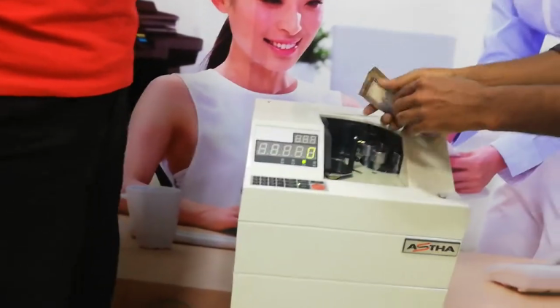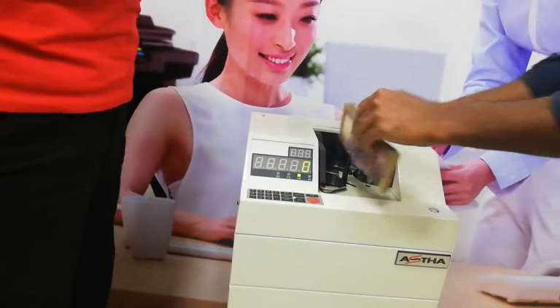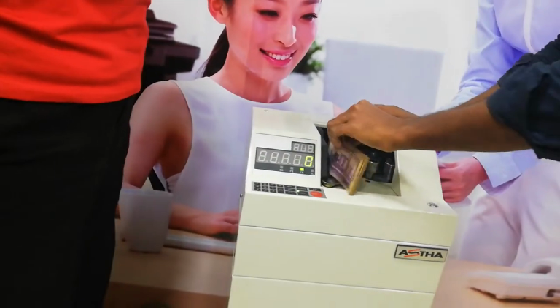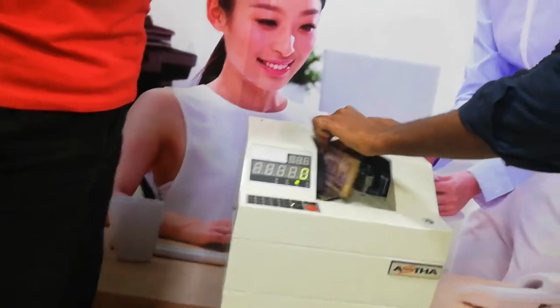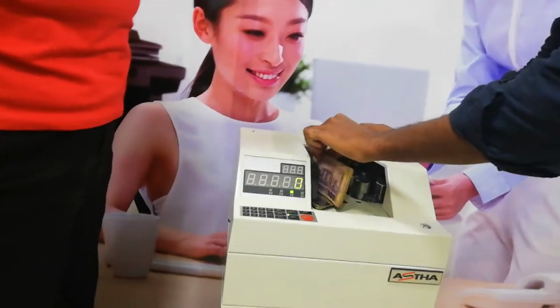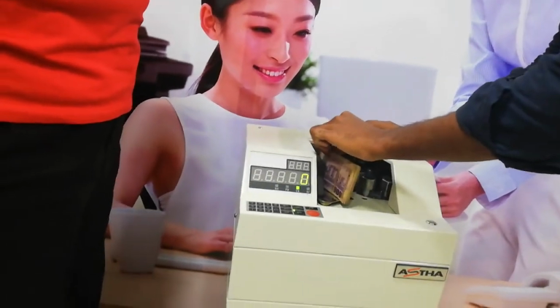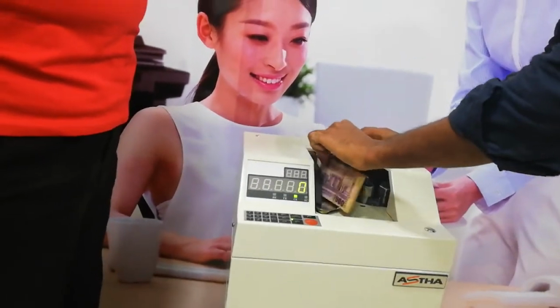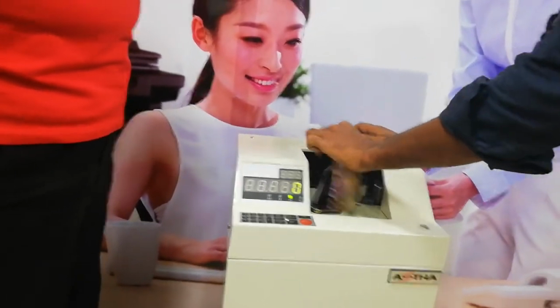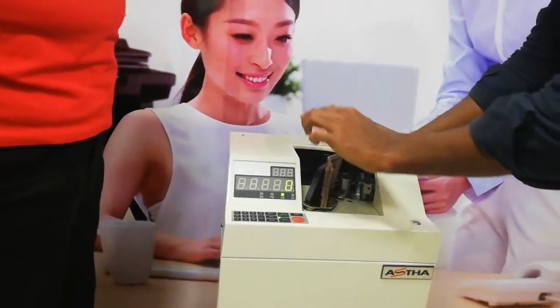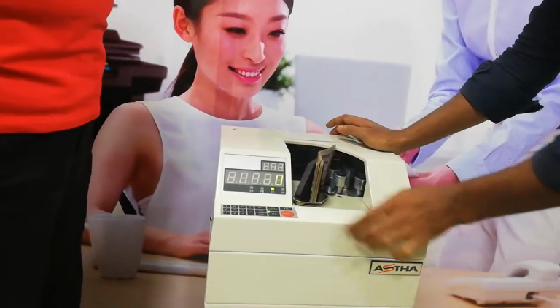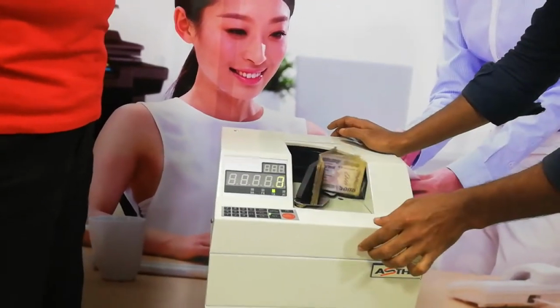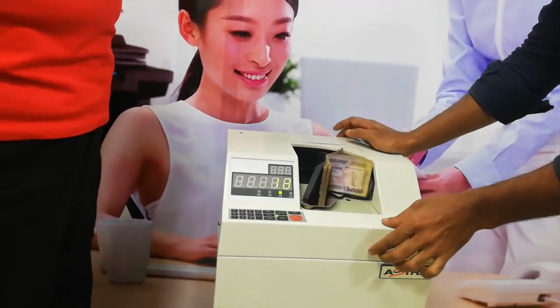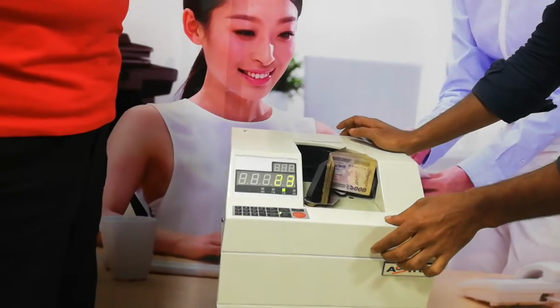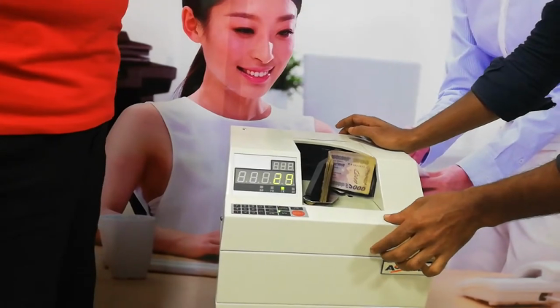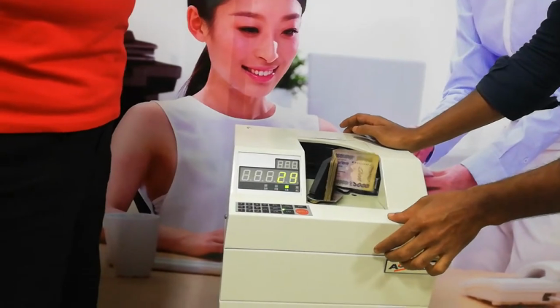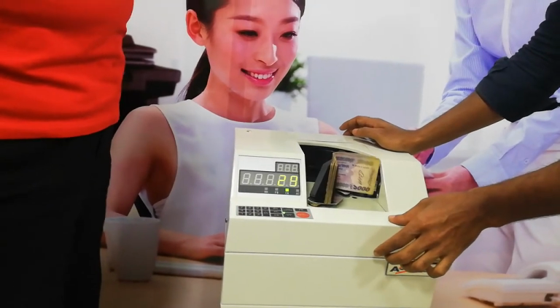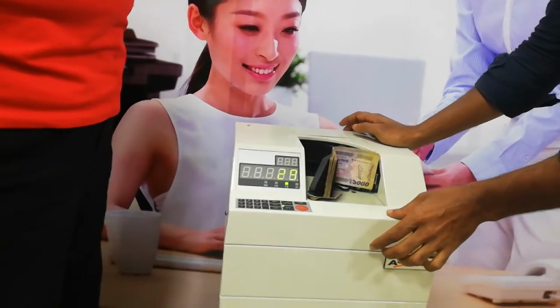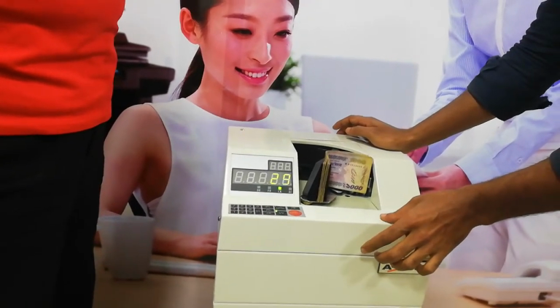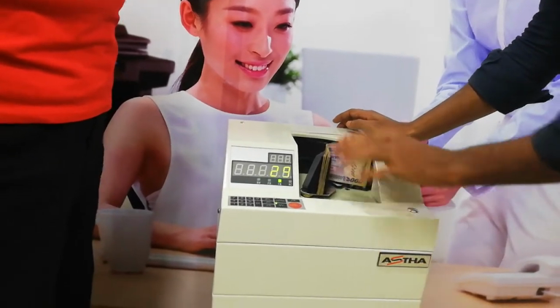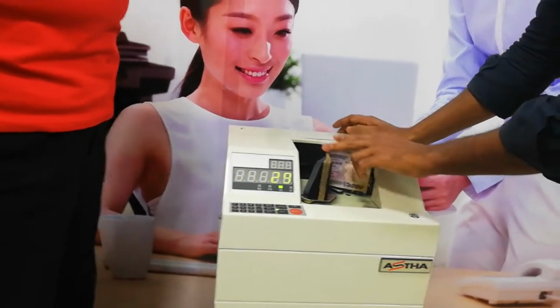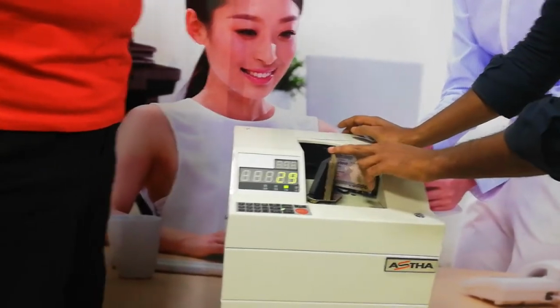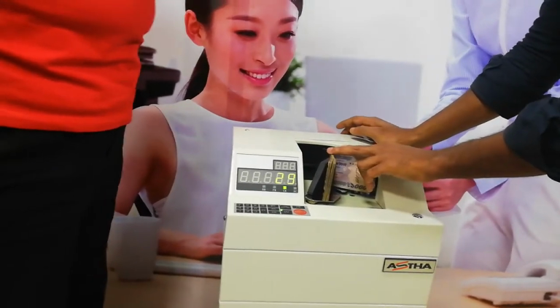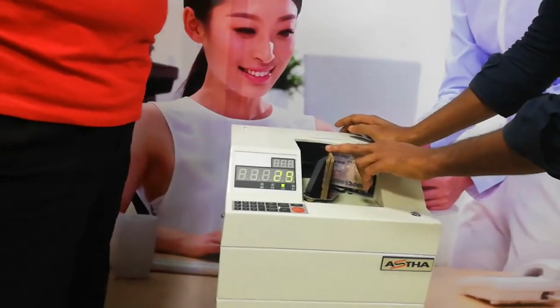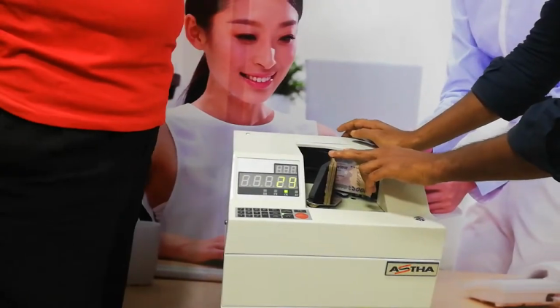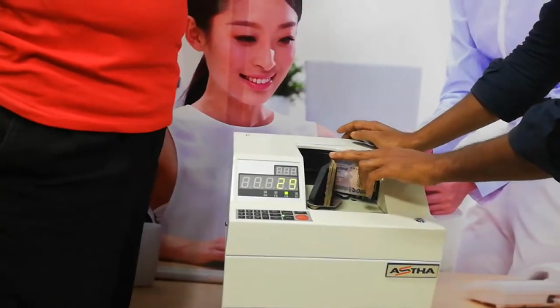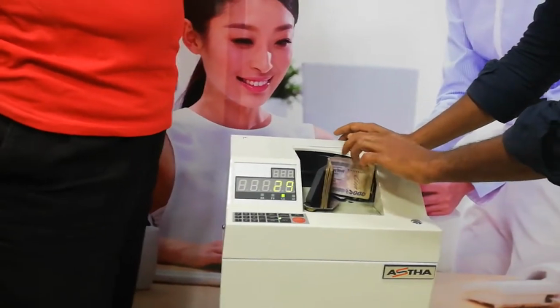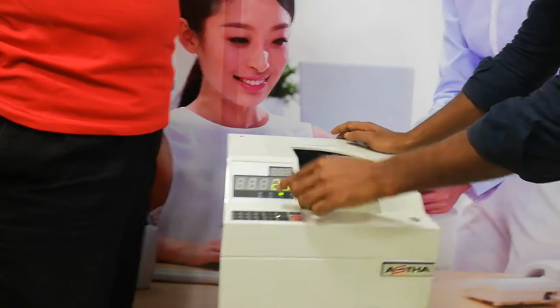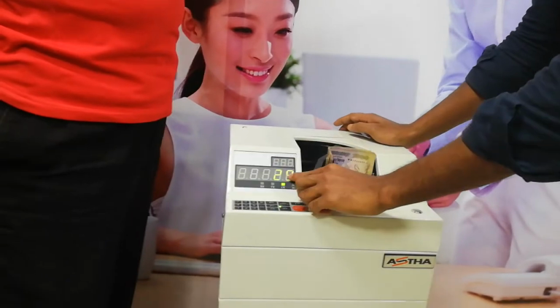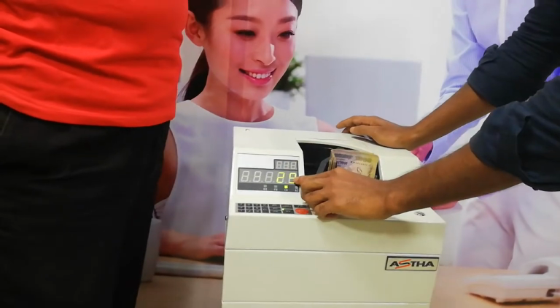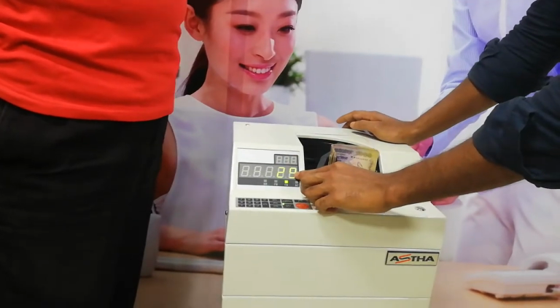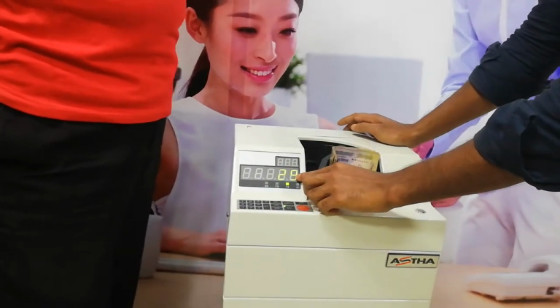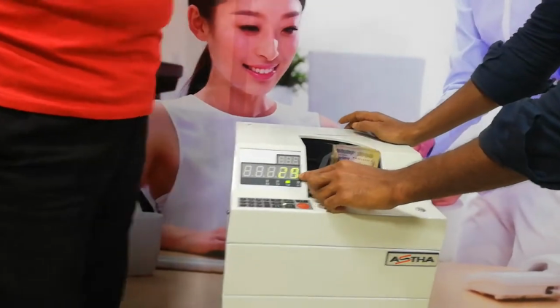You do not need to connect the other machine. I am going to connect the other one. The machine is on.